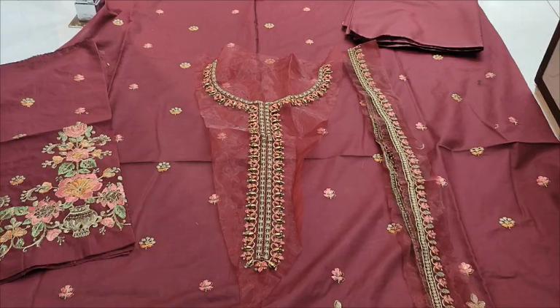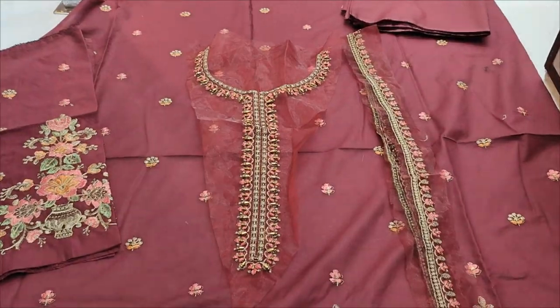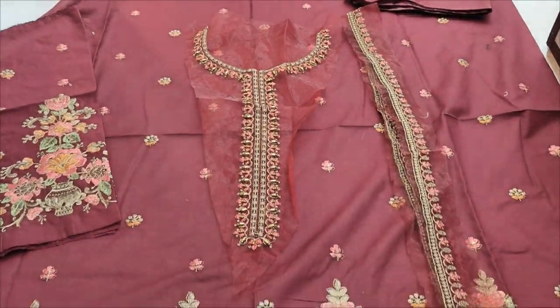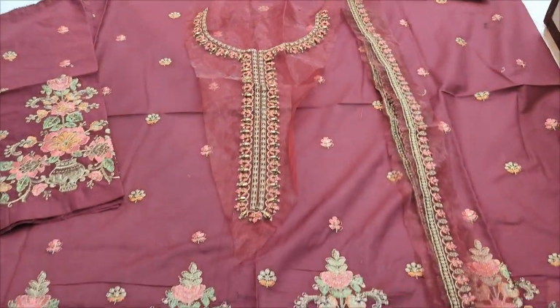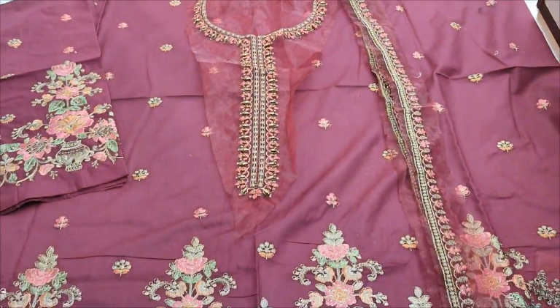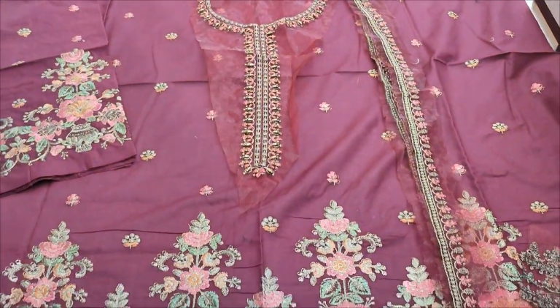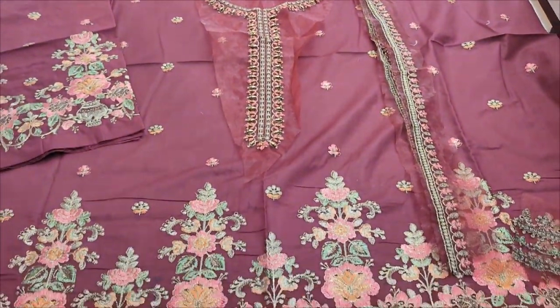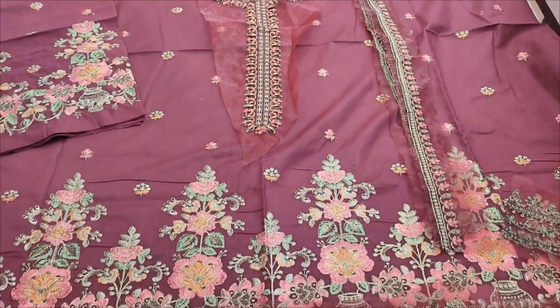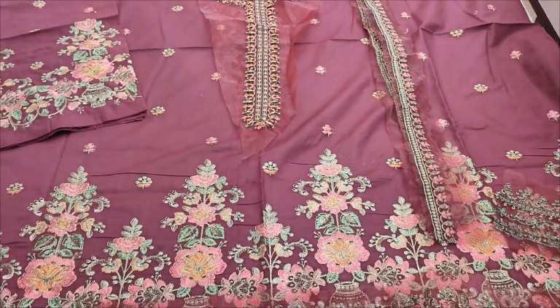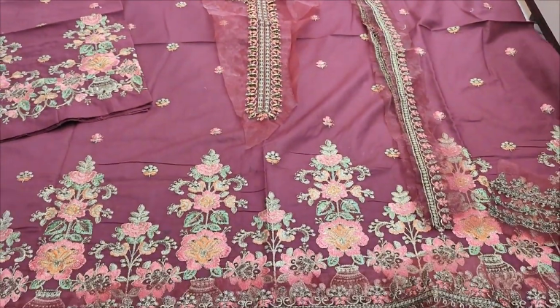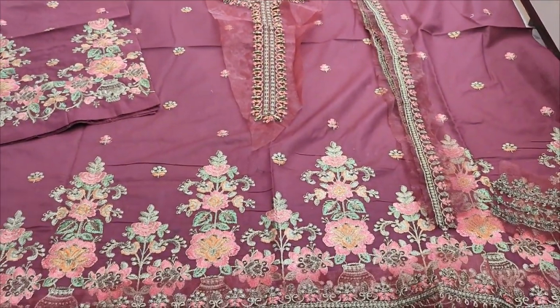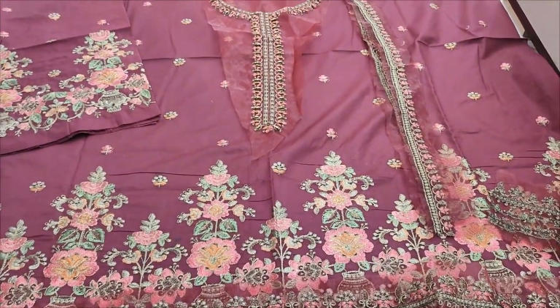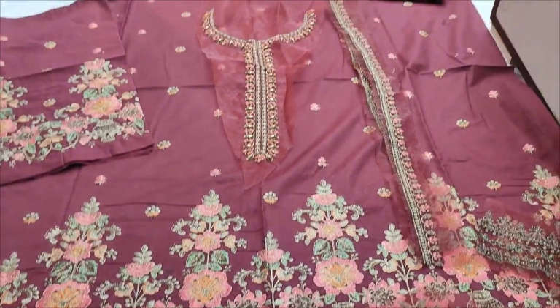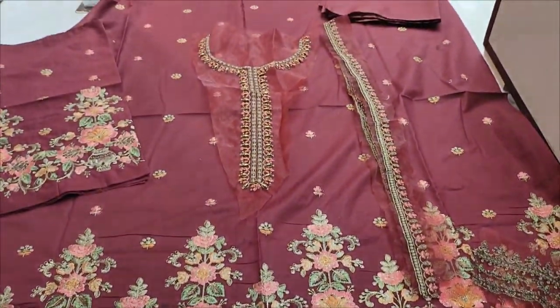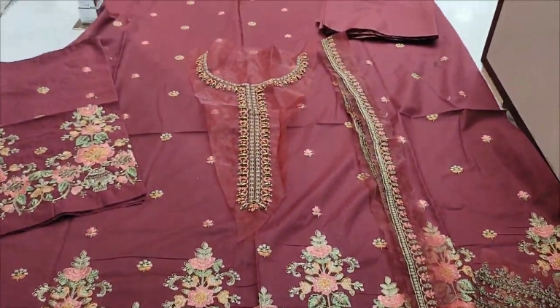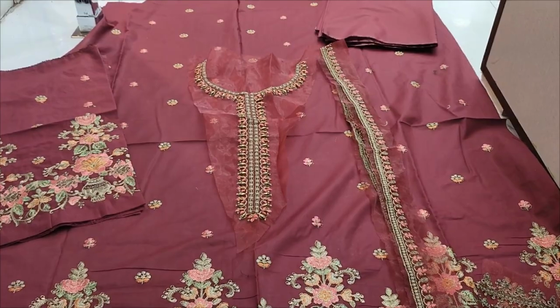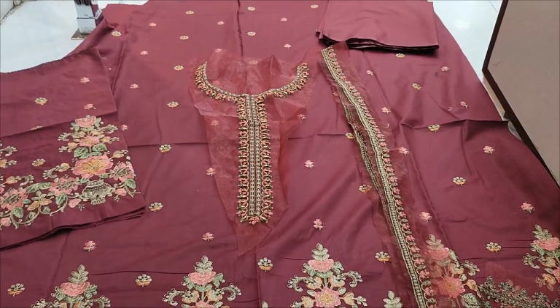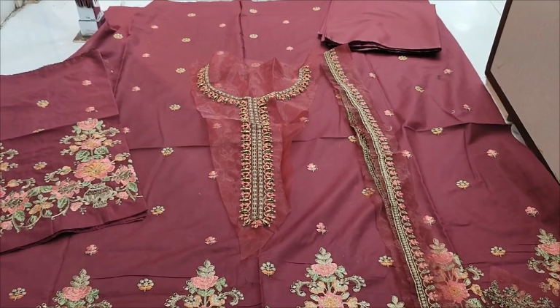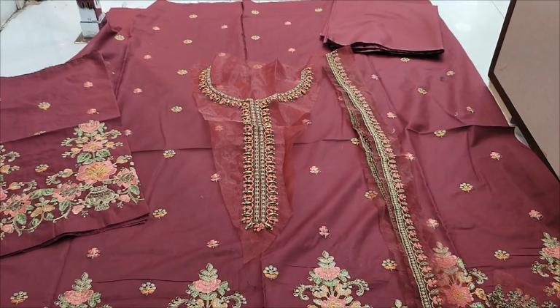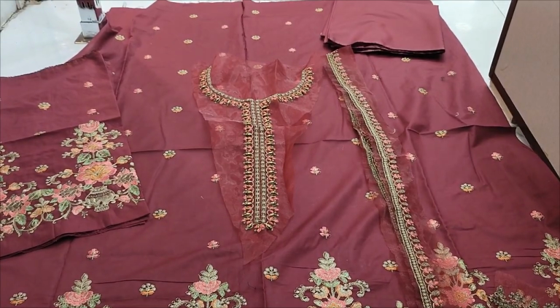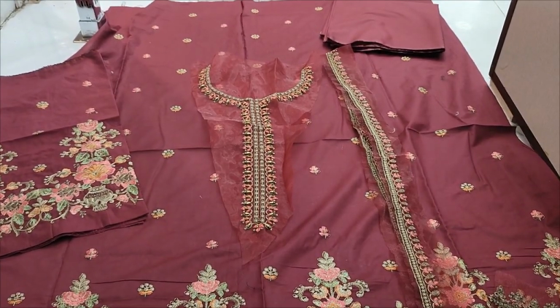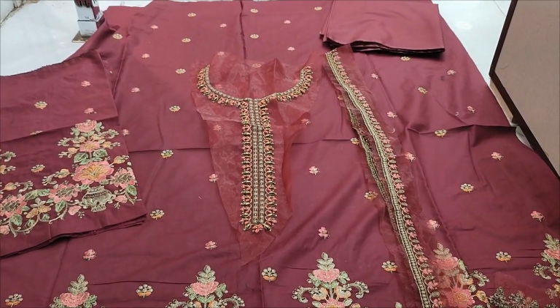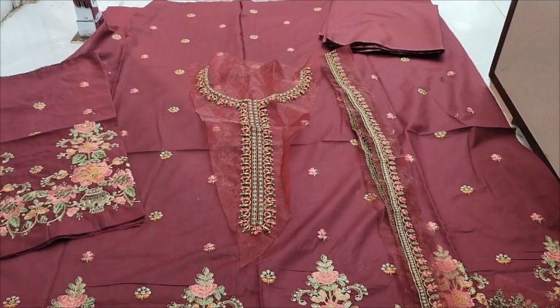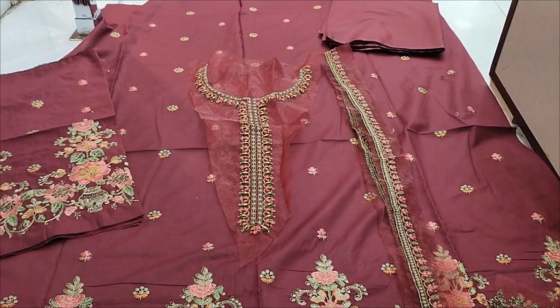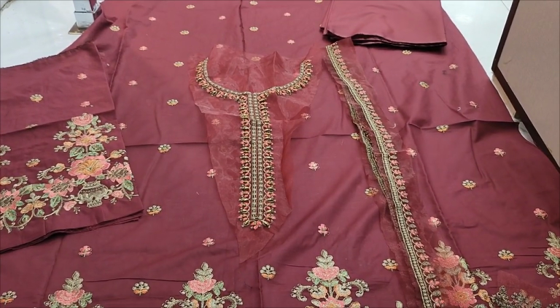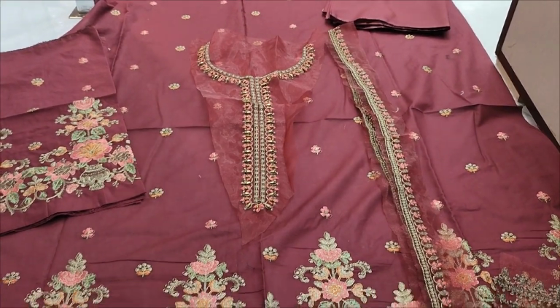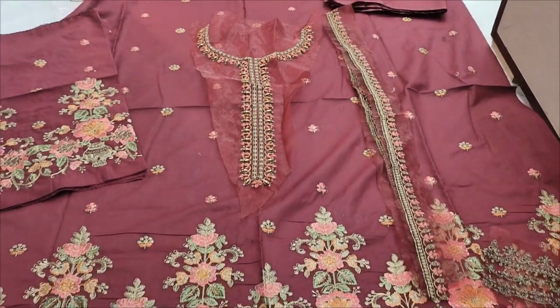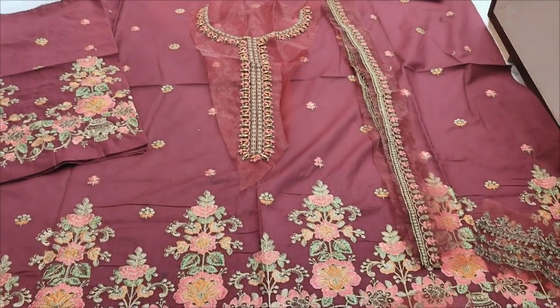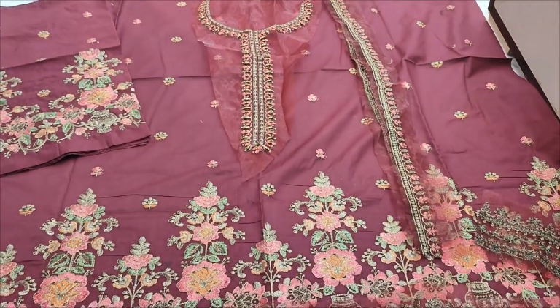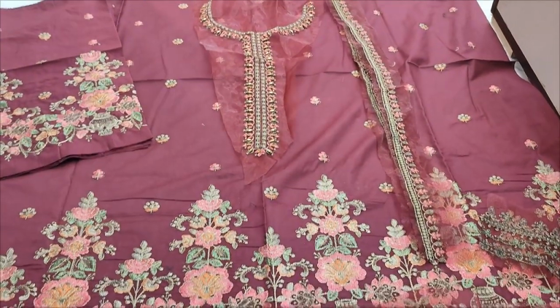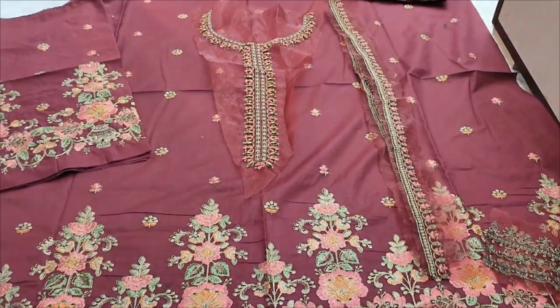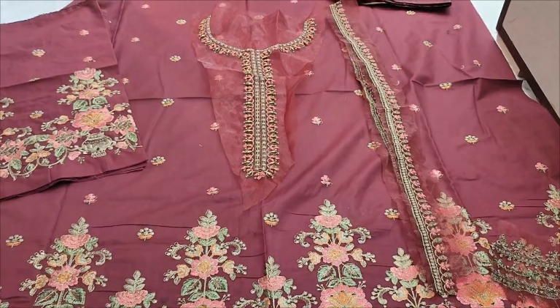Assalamu alaikum everyone. Abdul Qadir here. This is a classic collection. Here we have a new design launch — fancy design in maroon color.